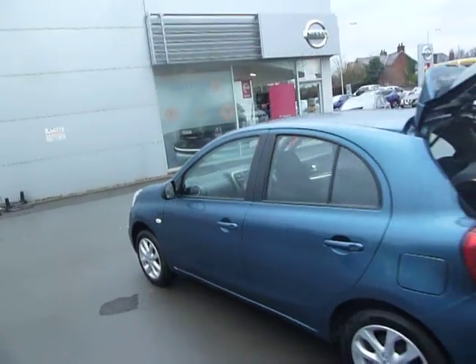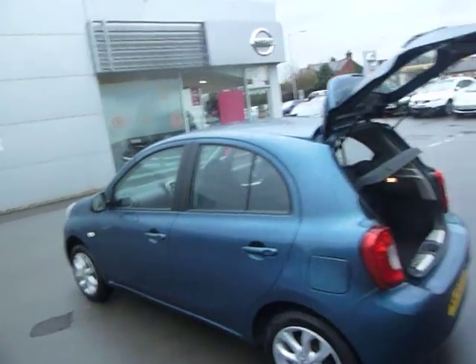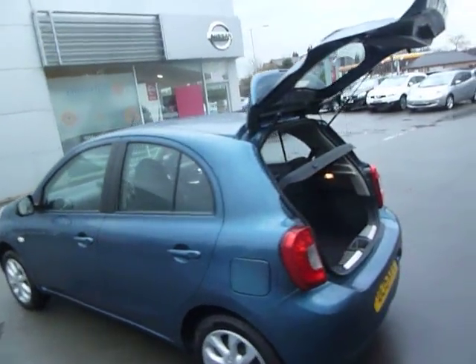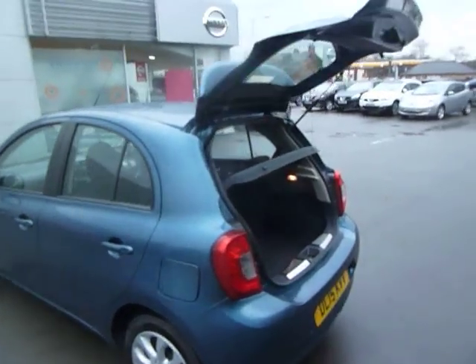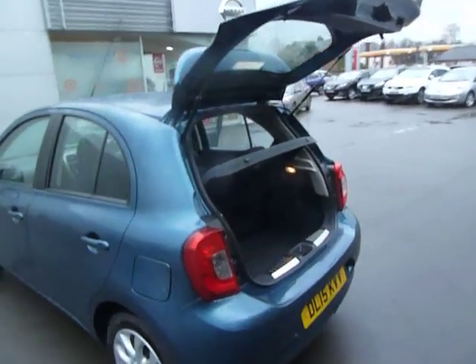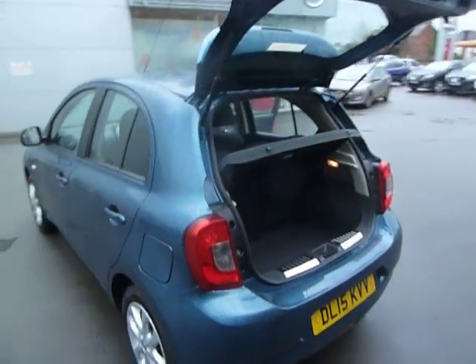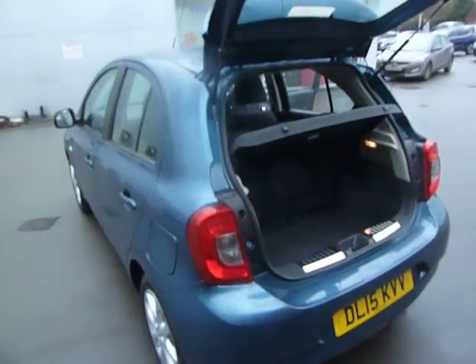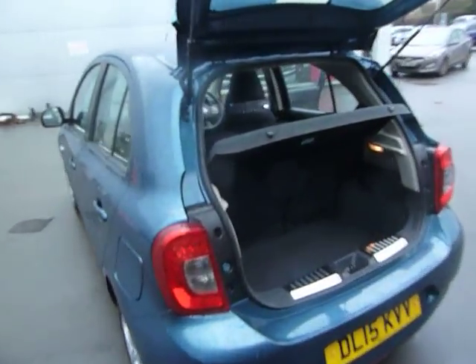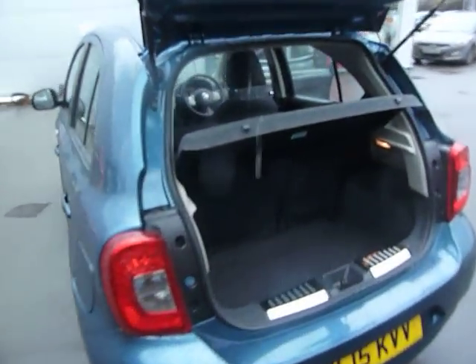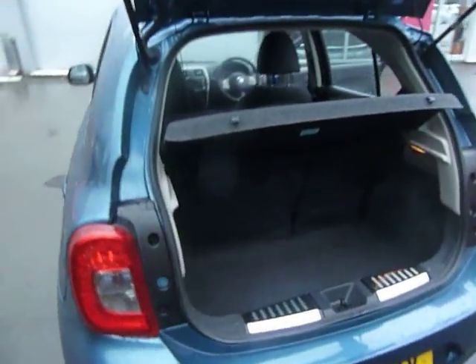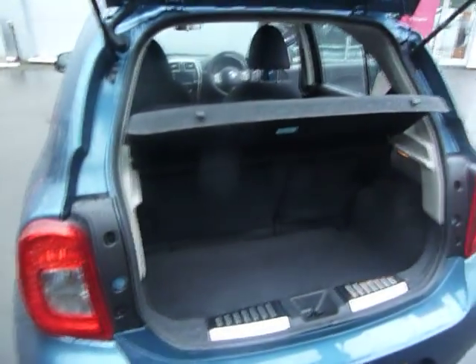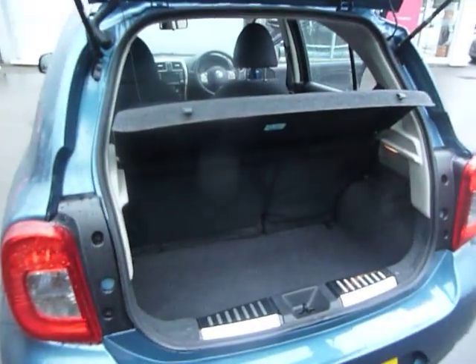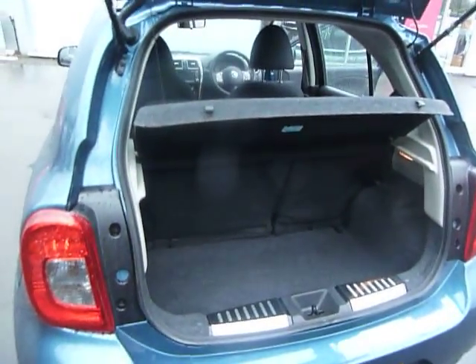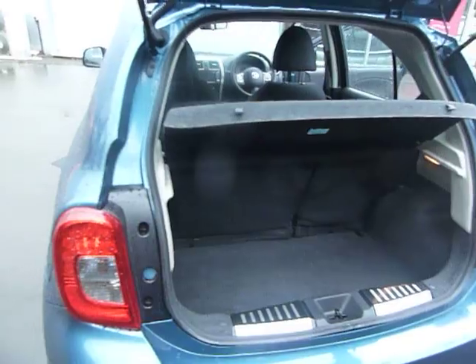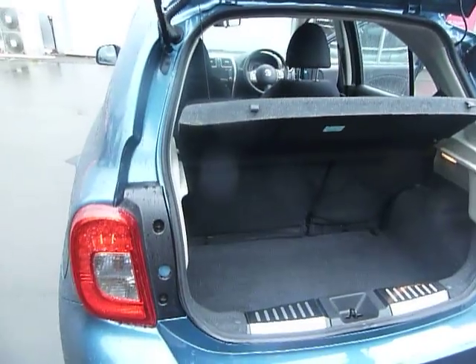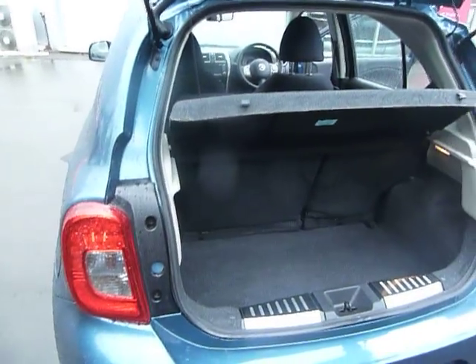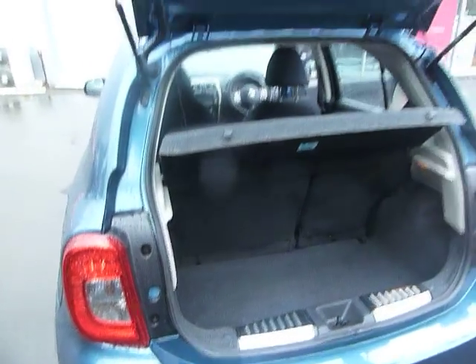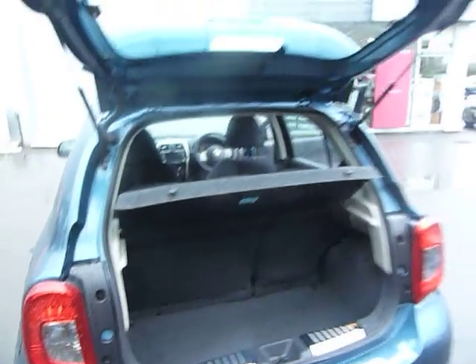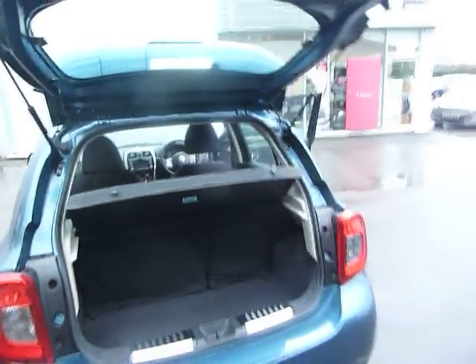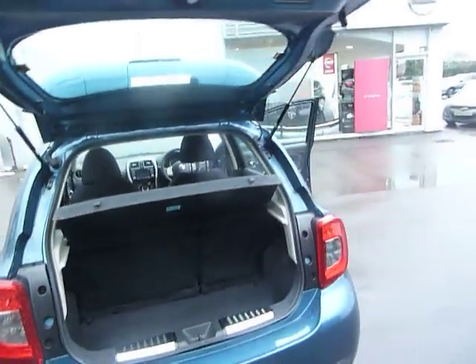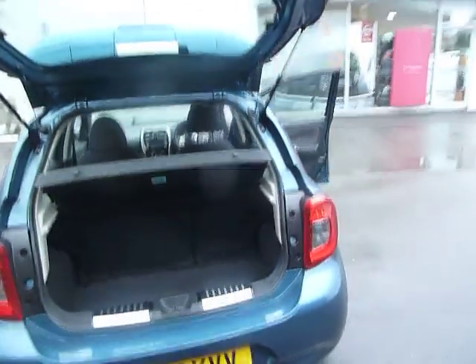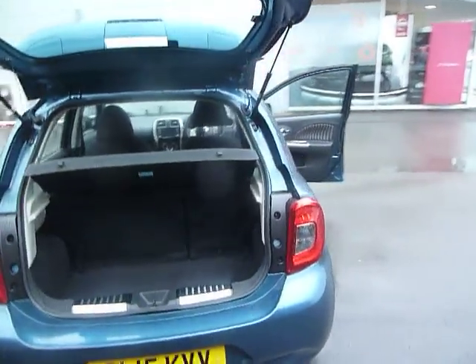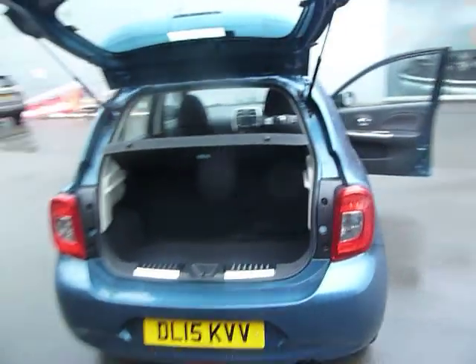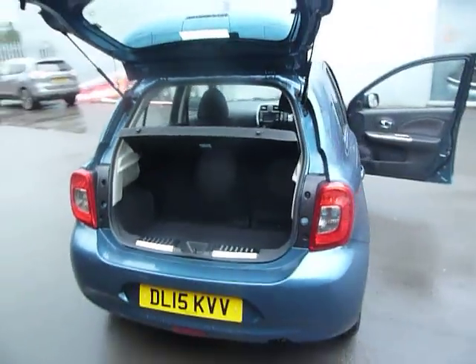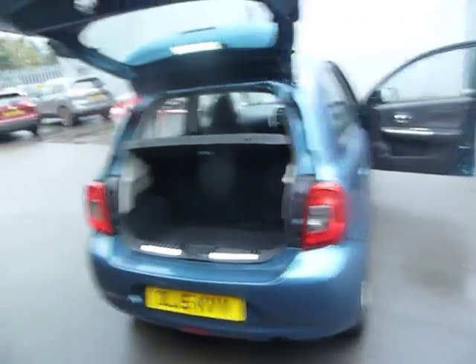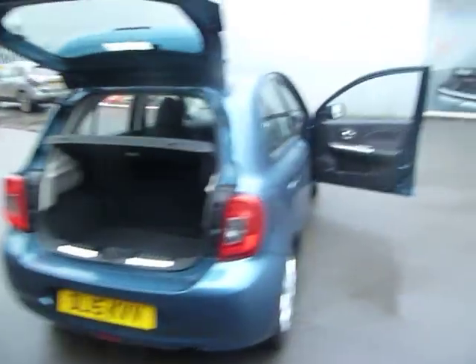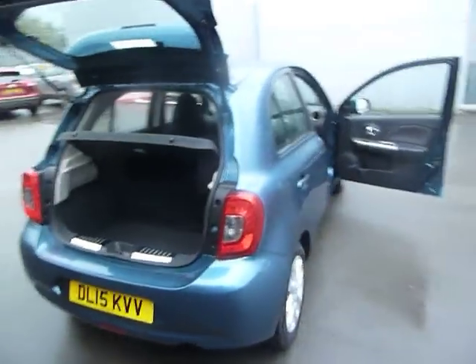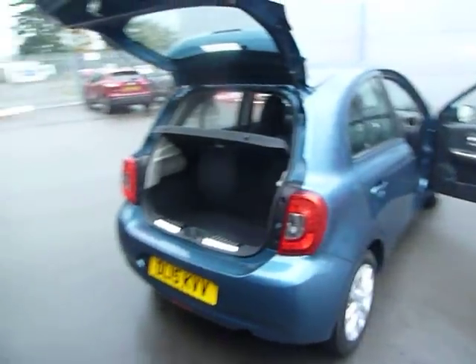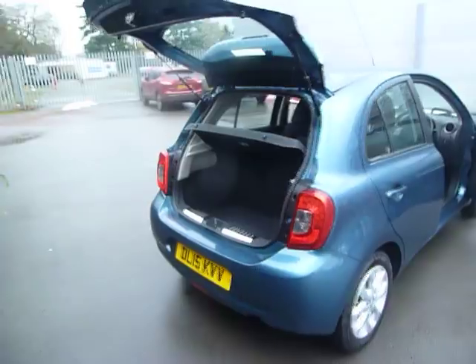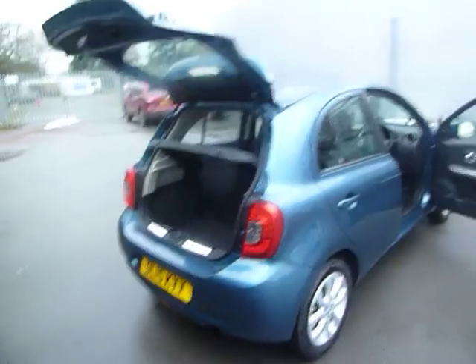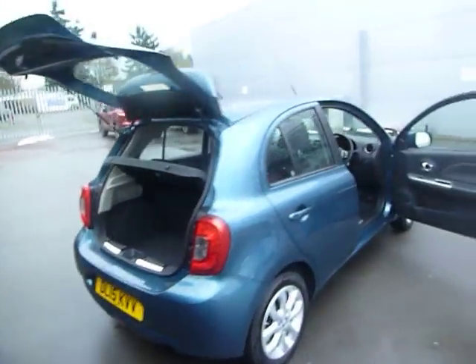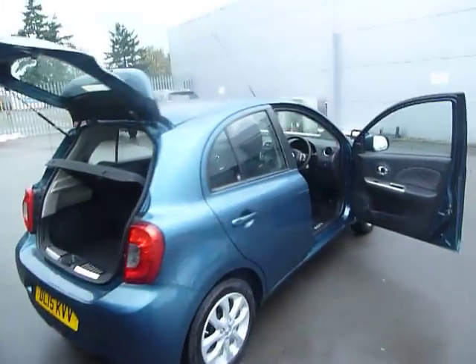We'll just carry on around now and show you the boot — as you can see, plenty of space in there. Here's the 1.2 litre engine, and it's got one of the best turning circles in the market.